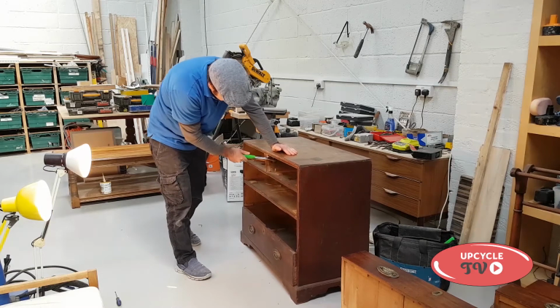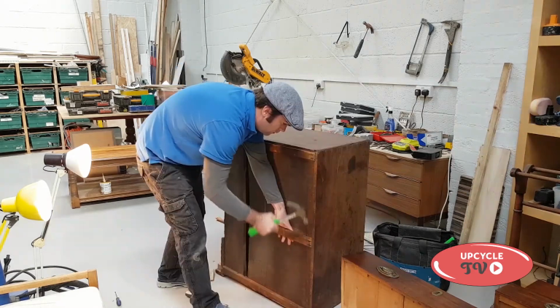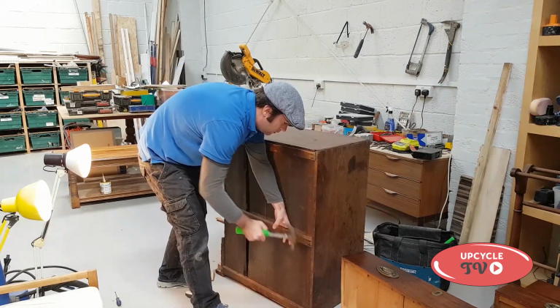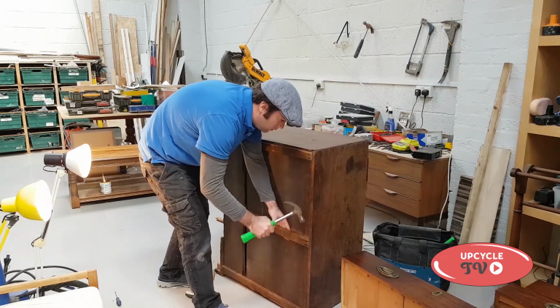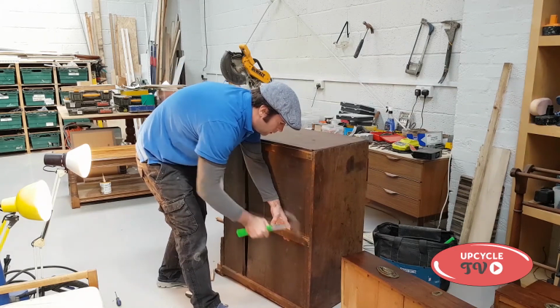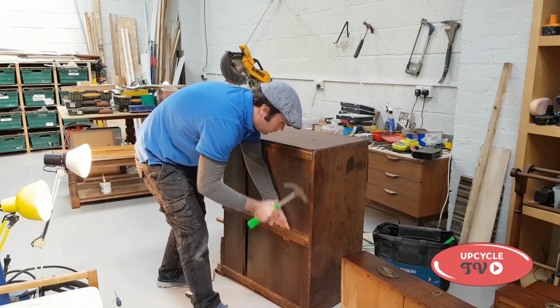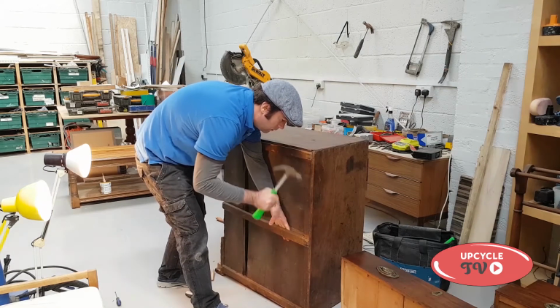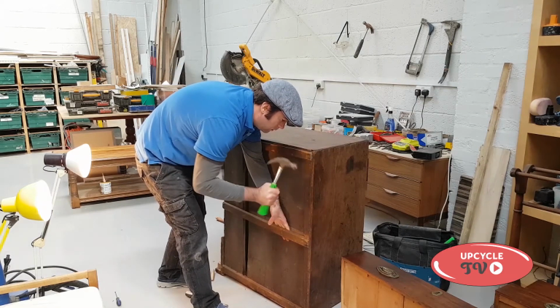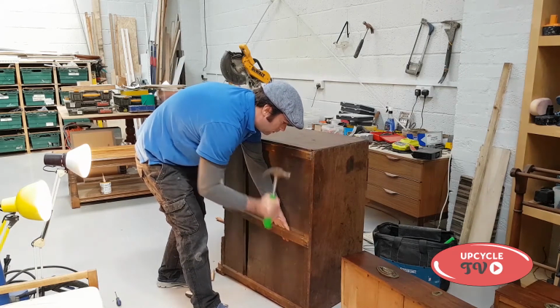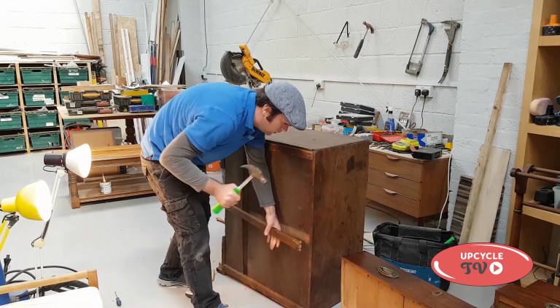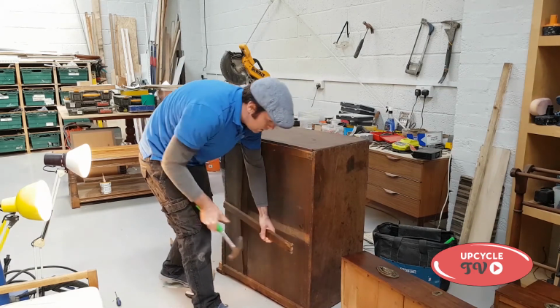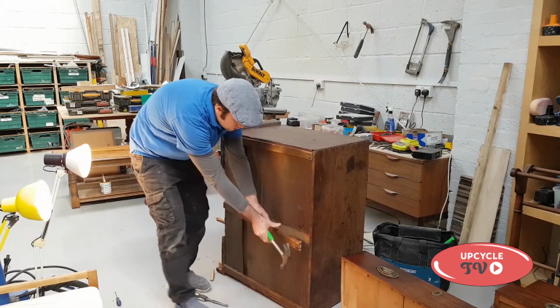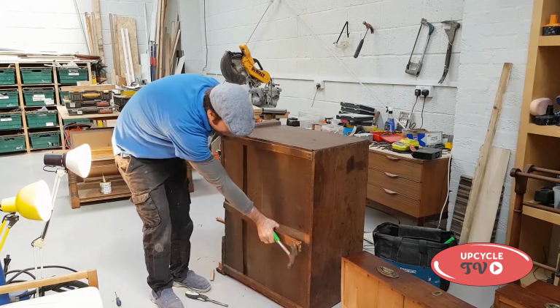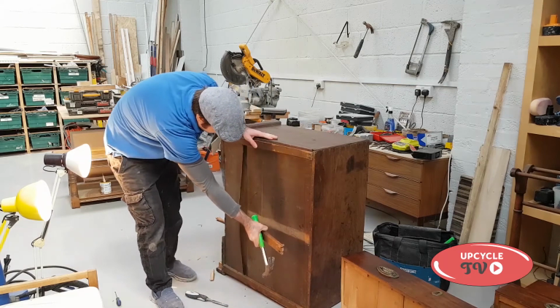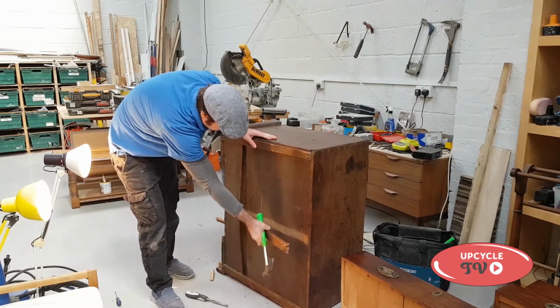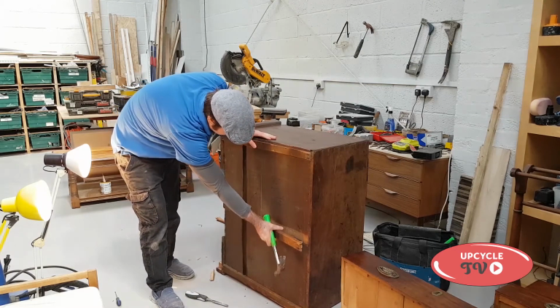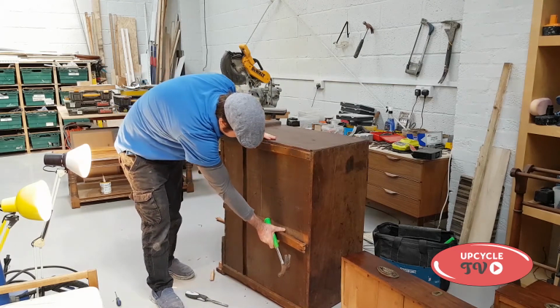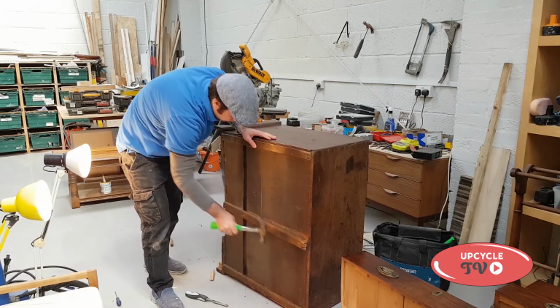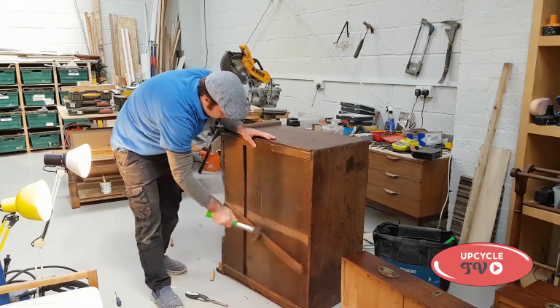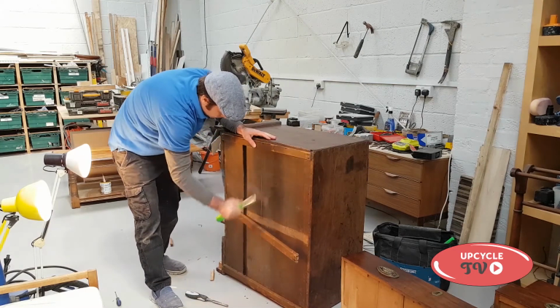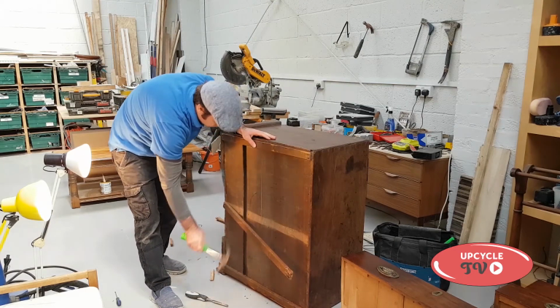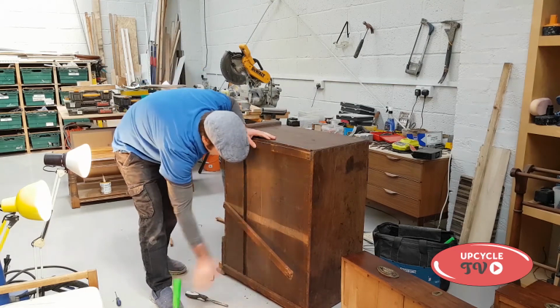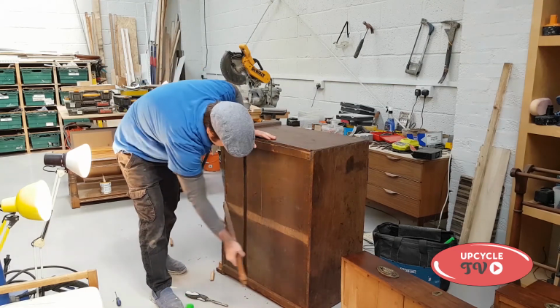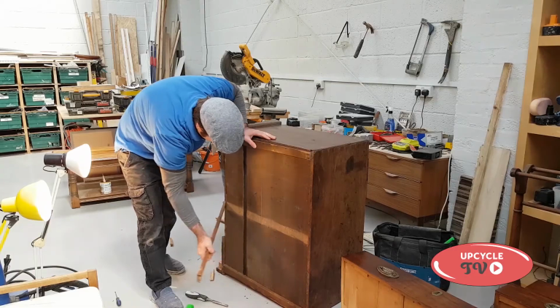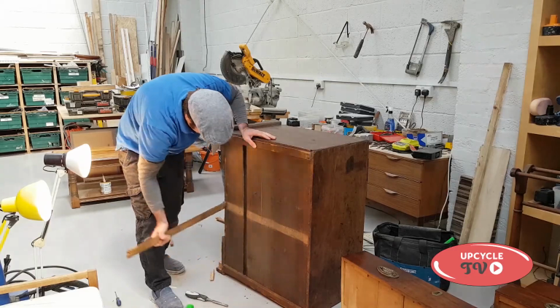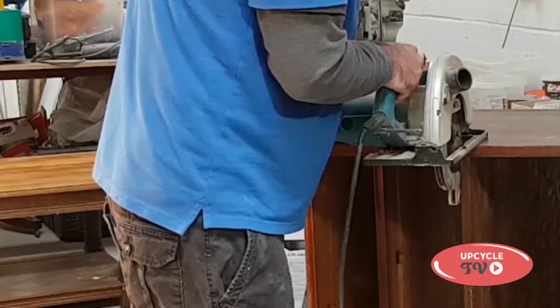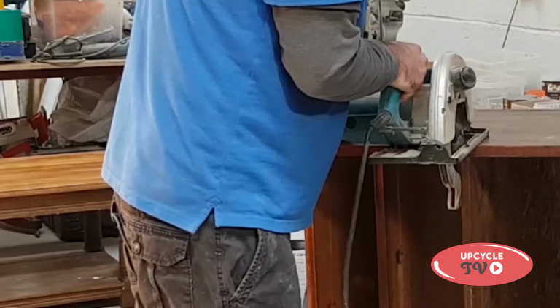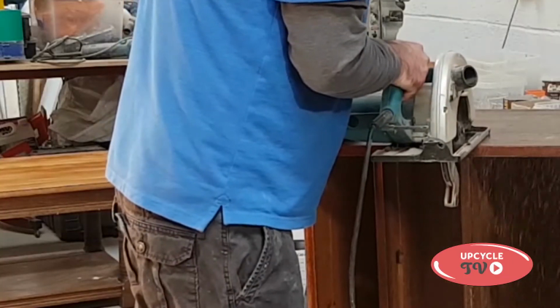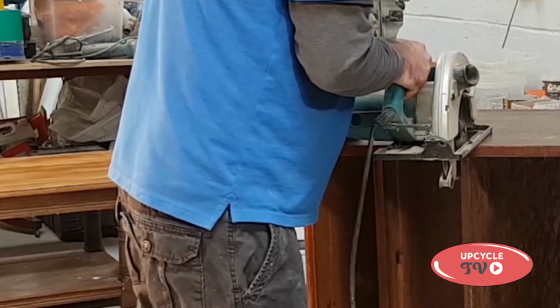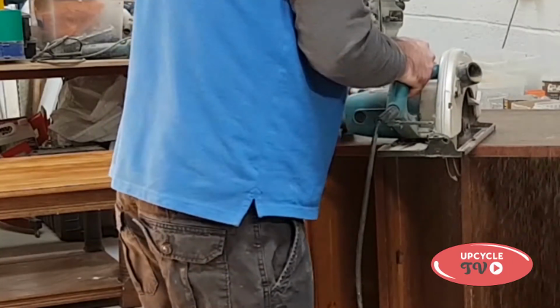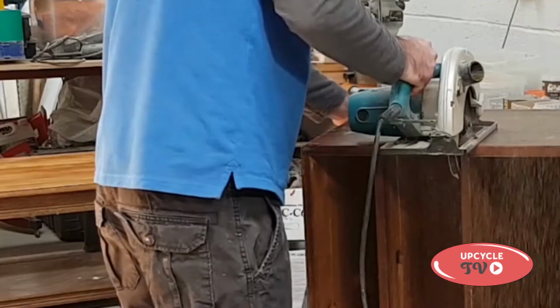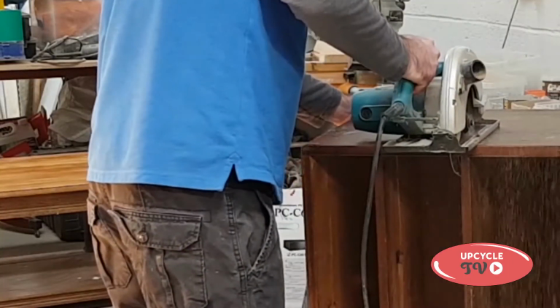I'm just using a hammer here to remove the back pieces. Then I marked it up so I could begin cutting it with the circular saw.